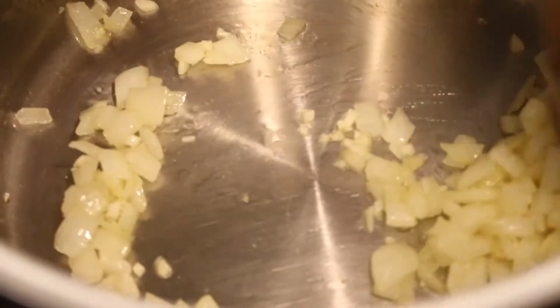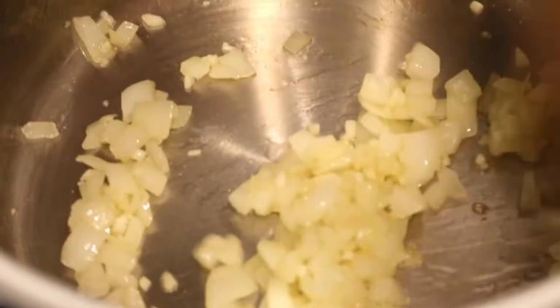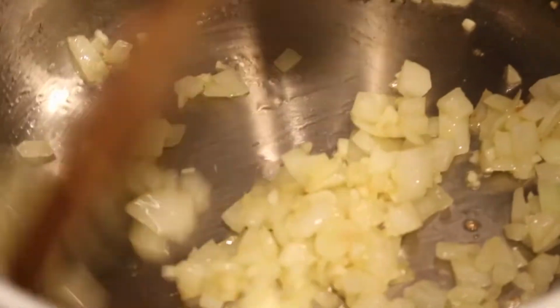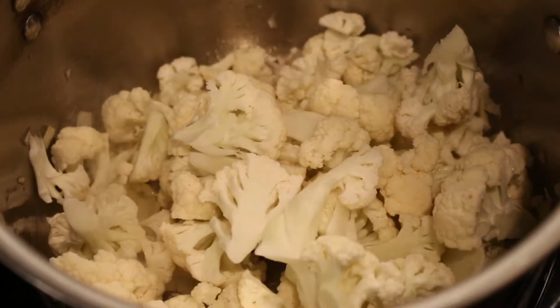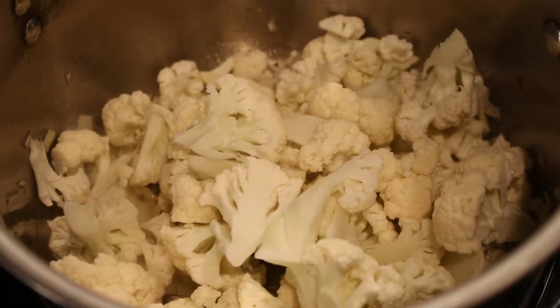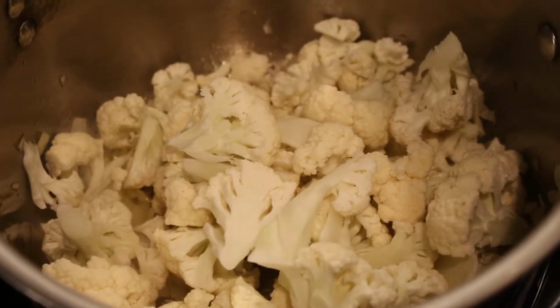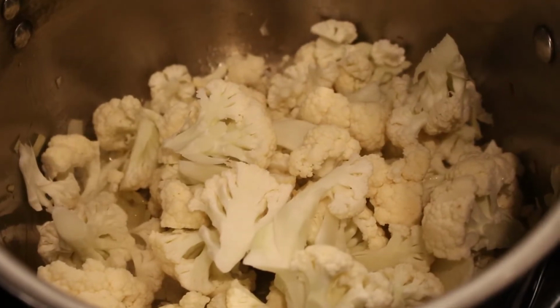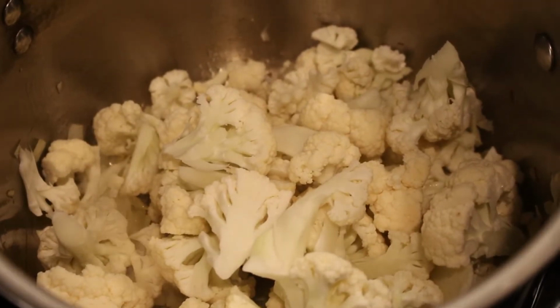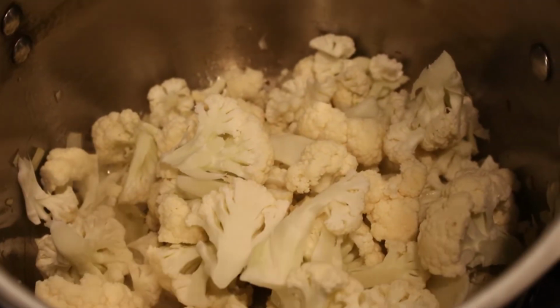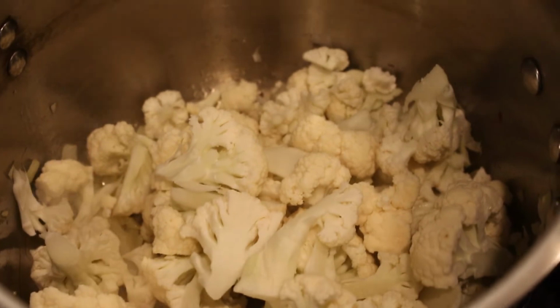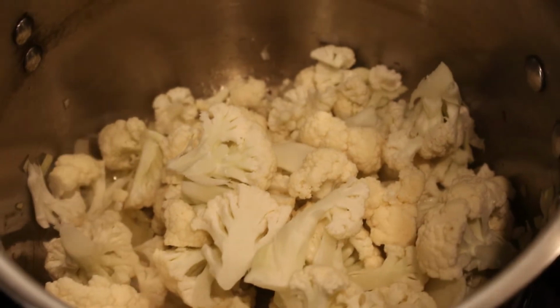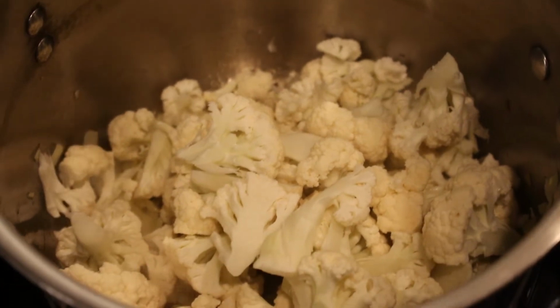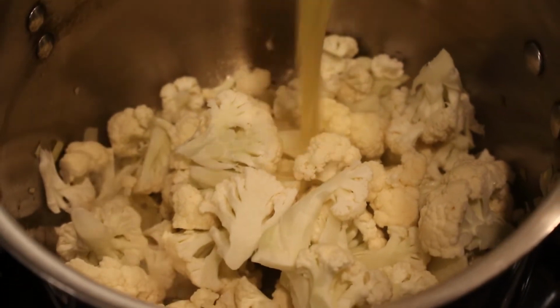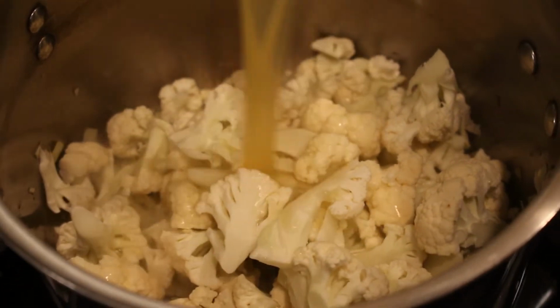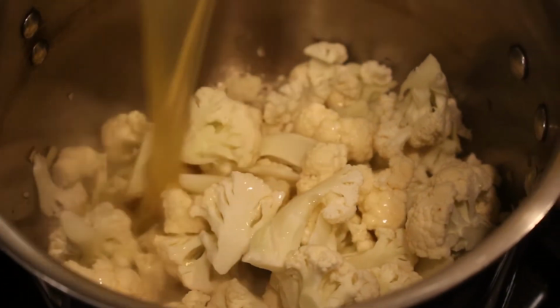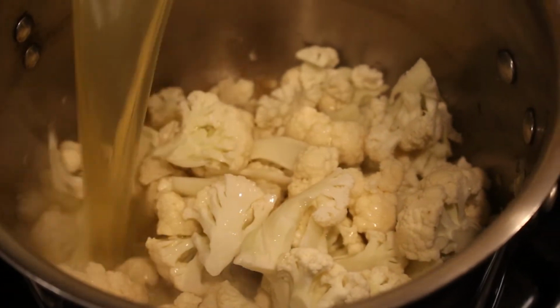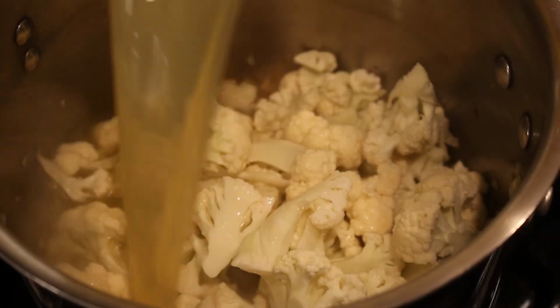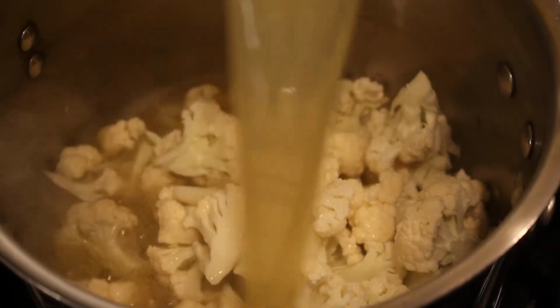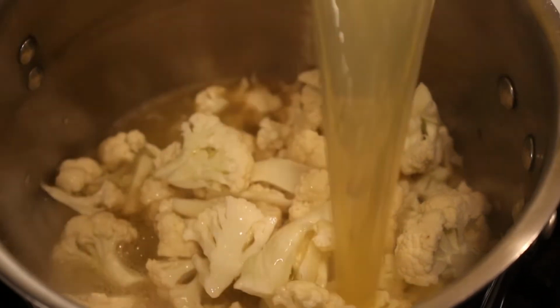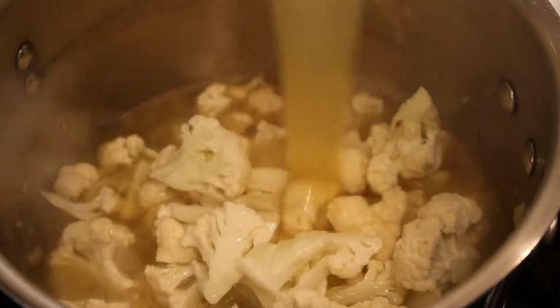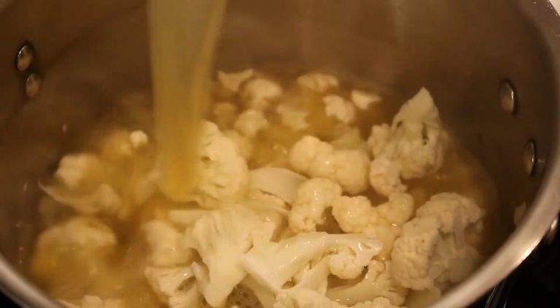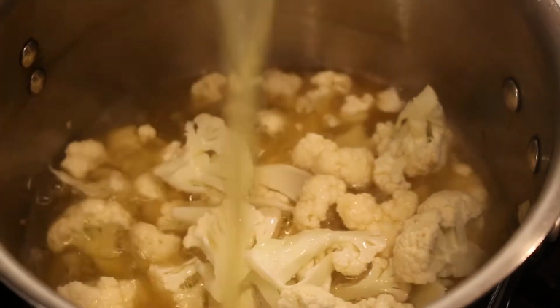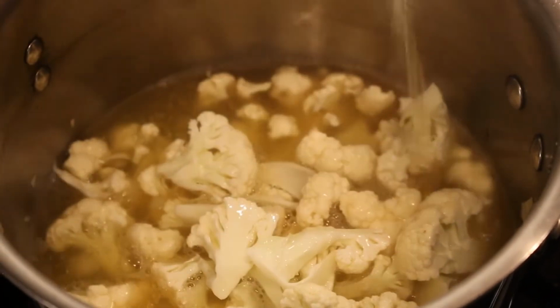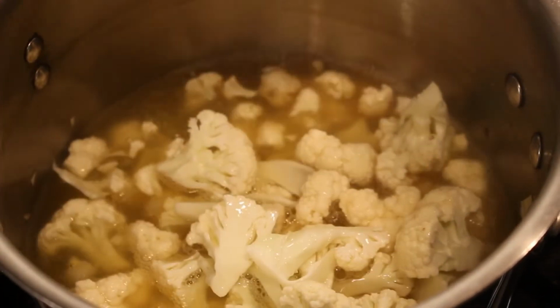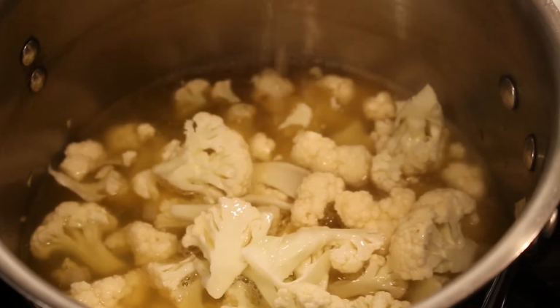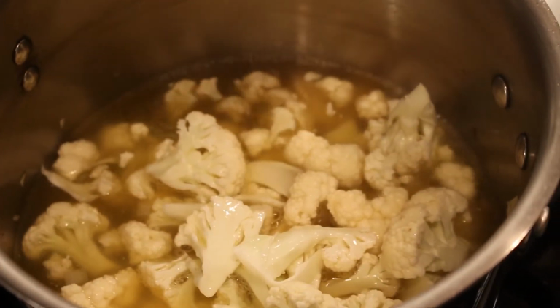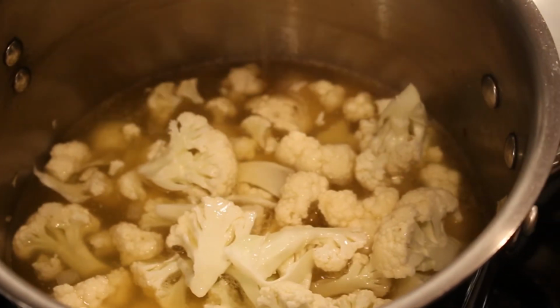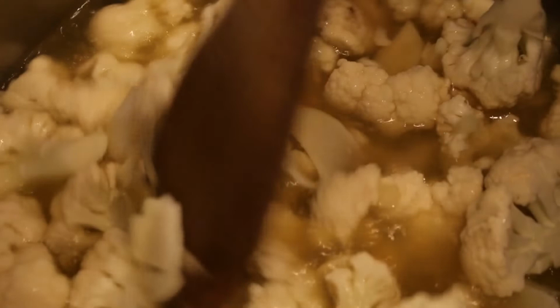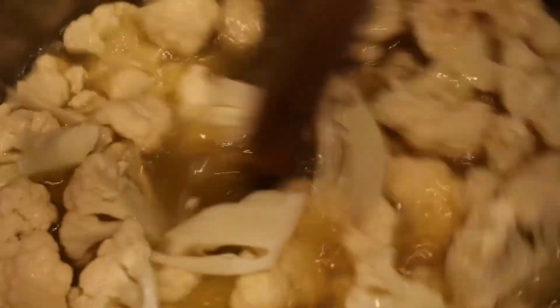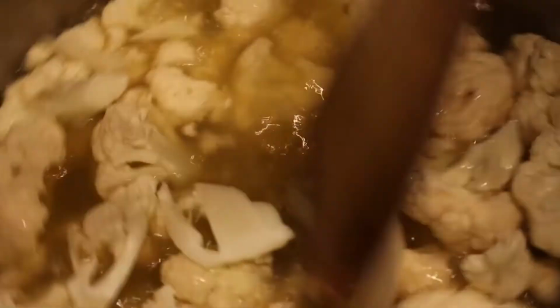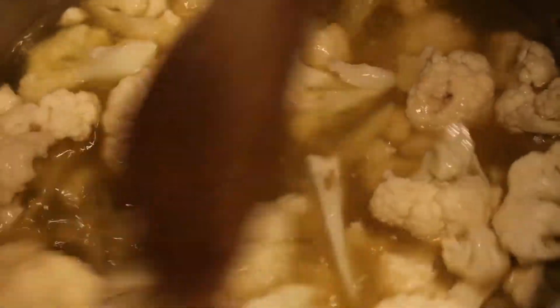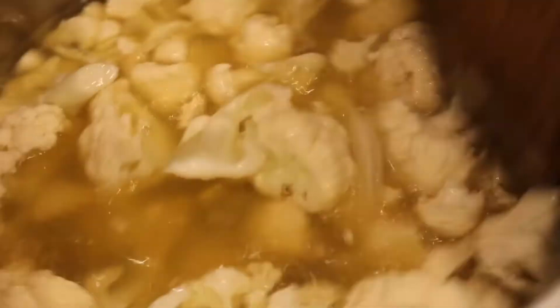Add about 4 cups of cauliflower florets and 3 cups of broth. Cook until the cauliflower is very tender, about 15 to 20 minutes.